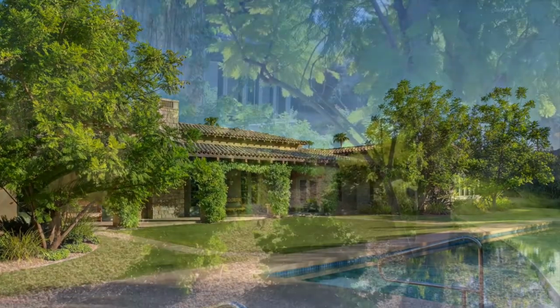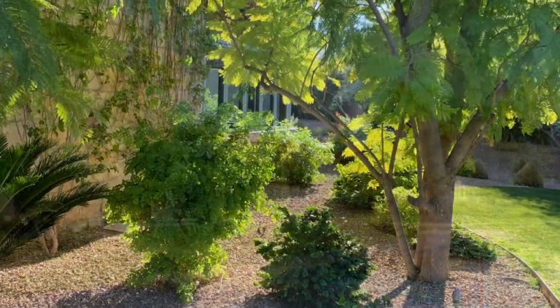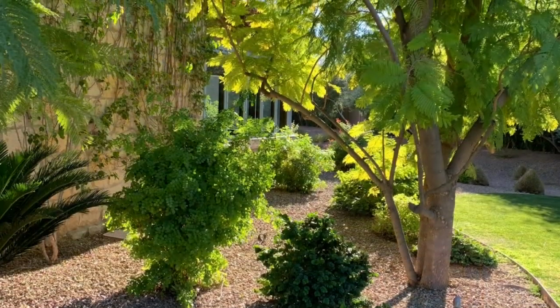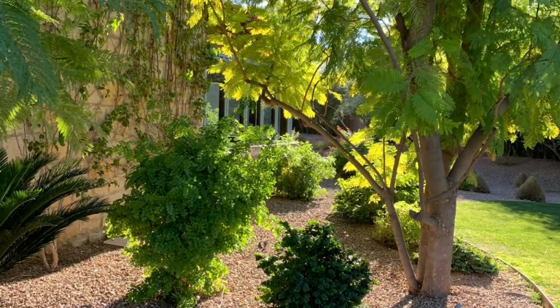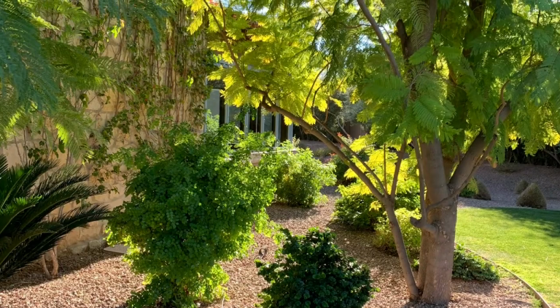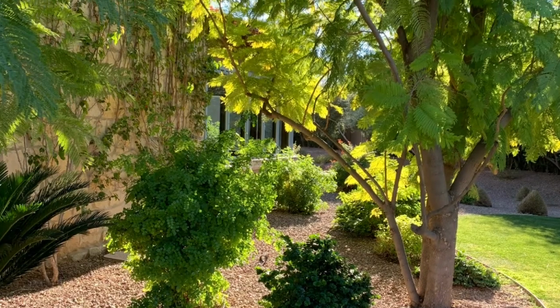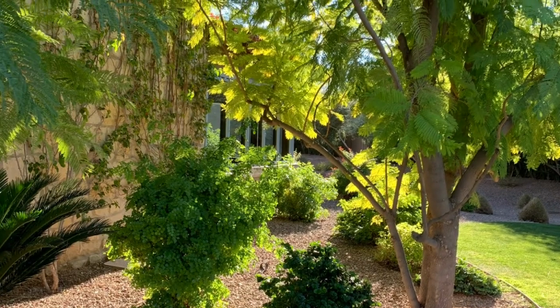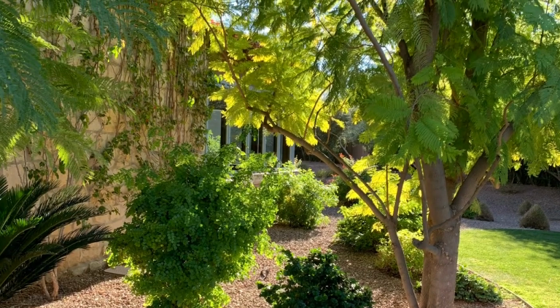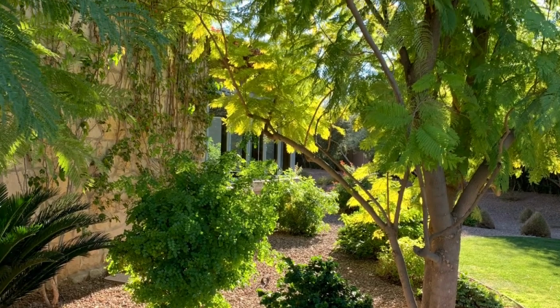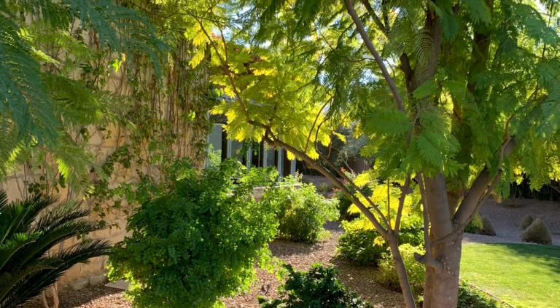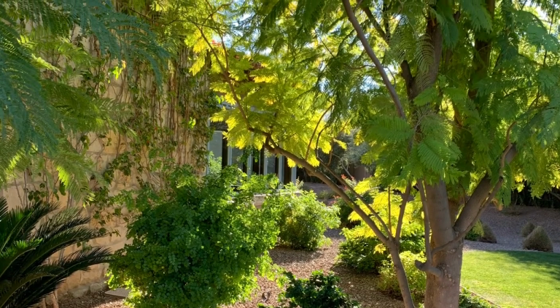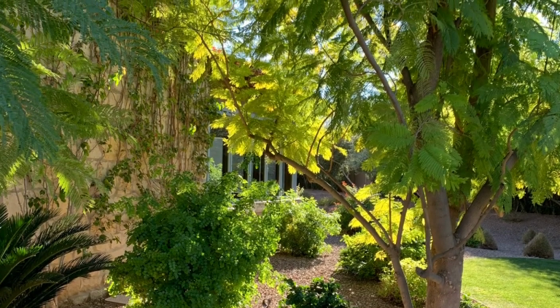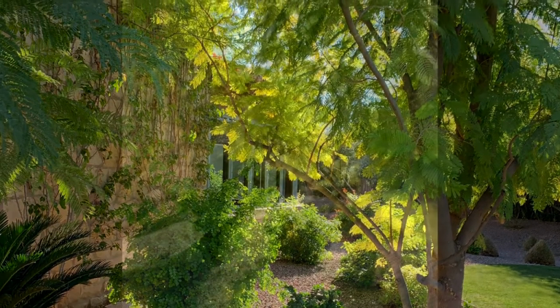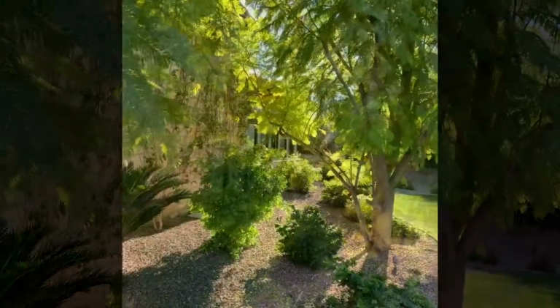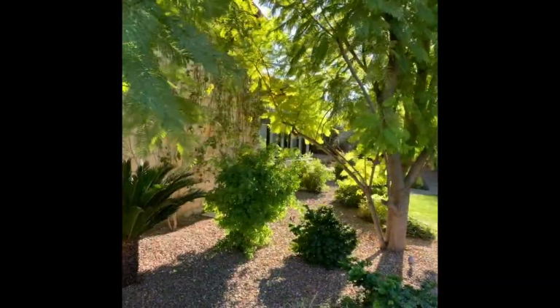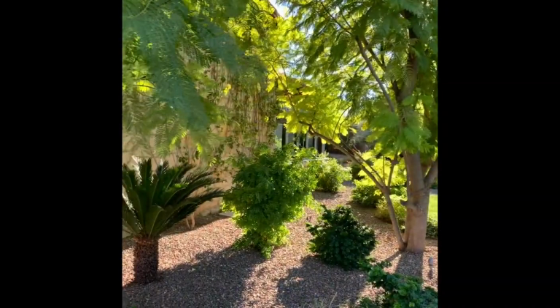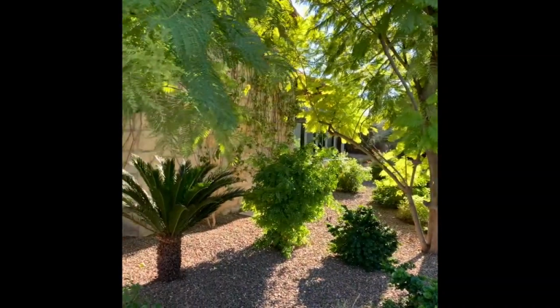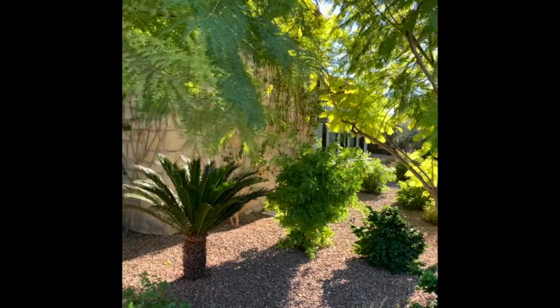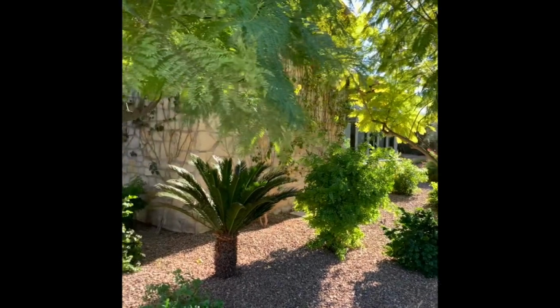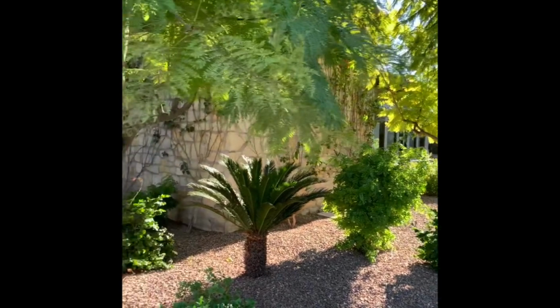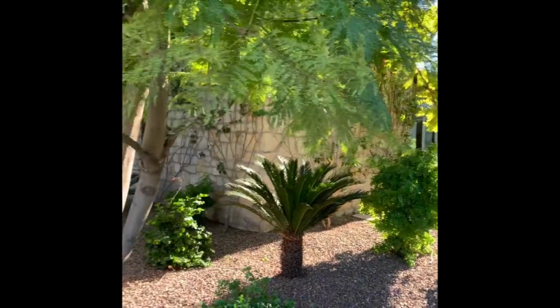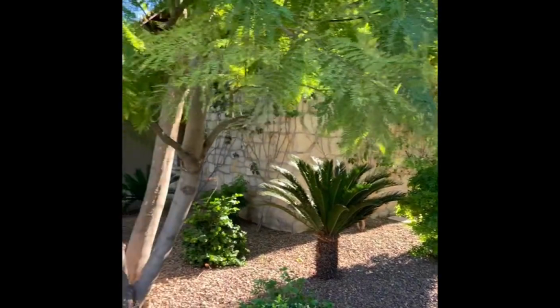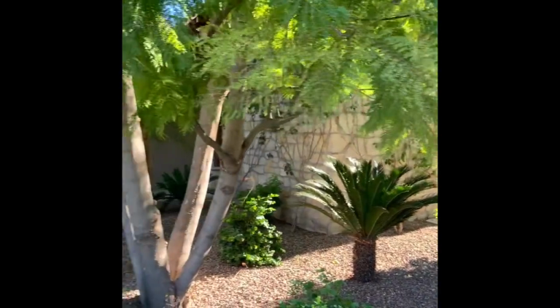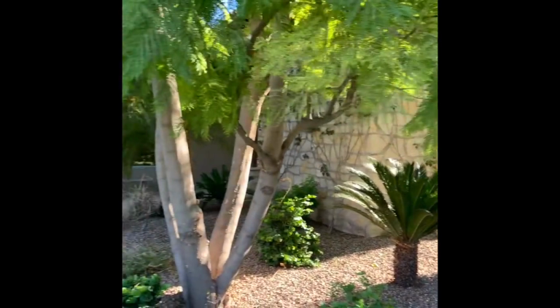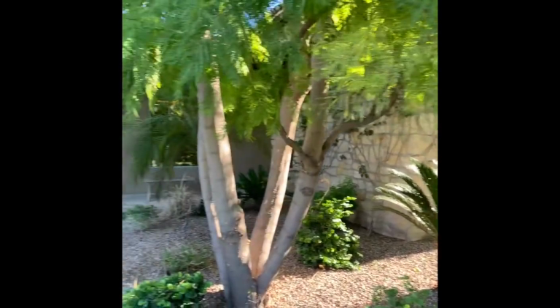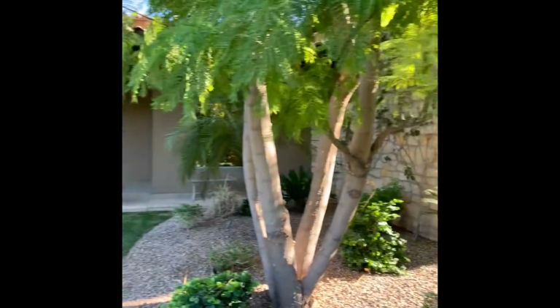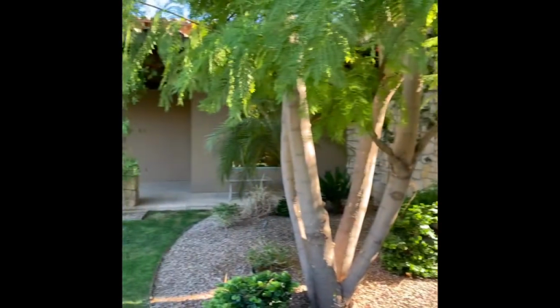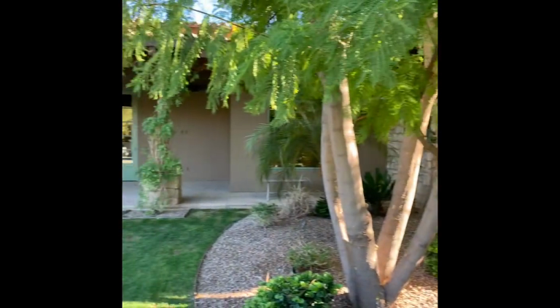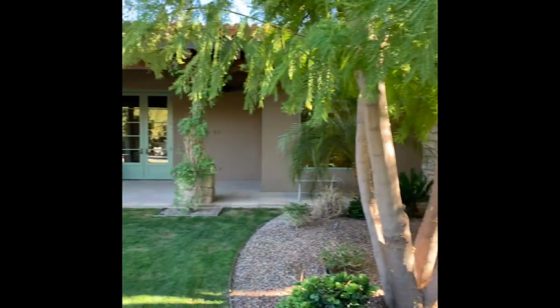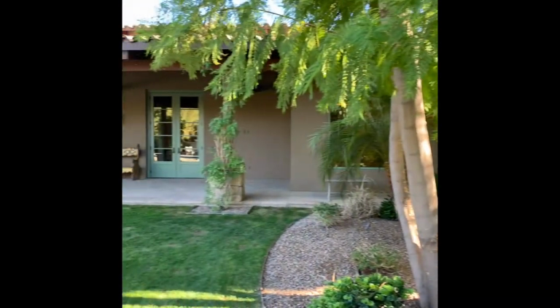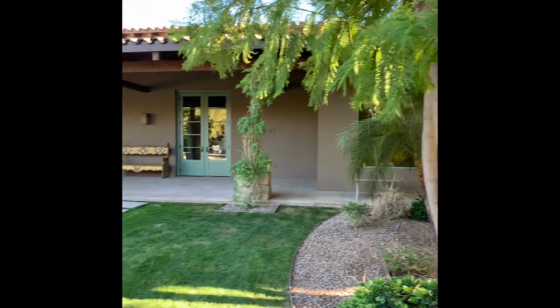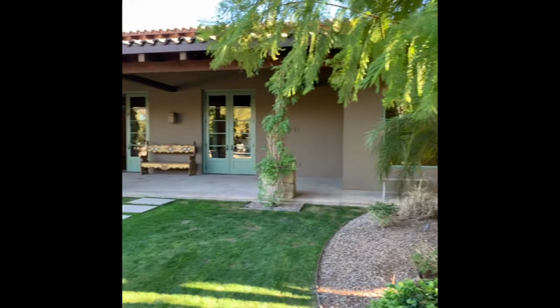In closing, if you'd appreciate a private showing, please contact Mark Van Dyke at the Van Dyke Realty Group at RE-MAX Fine Properties. We thank you for your time and look forward to meeting you.